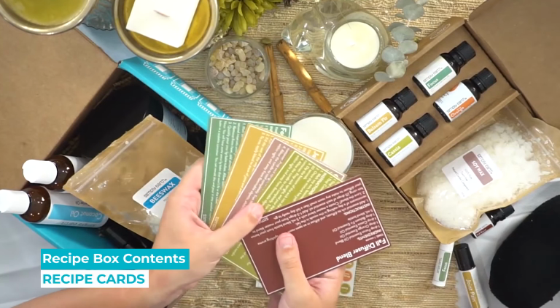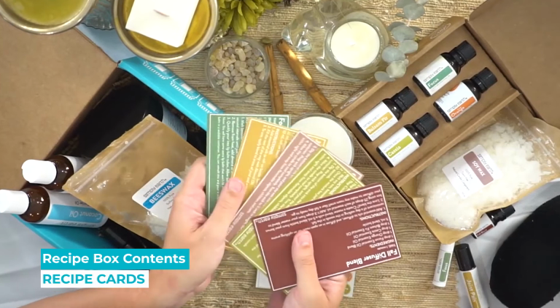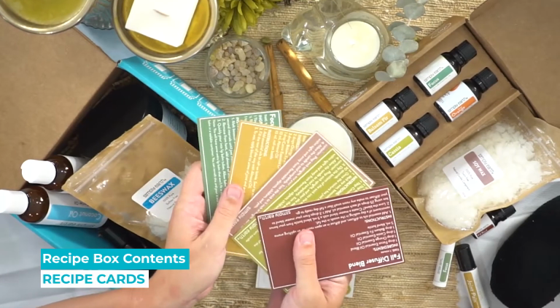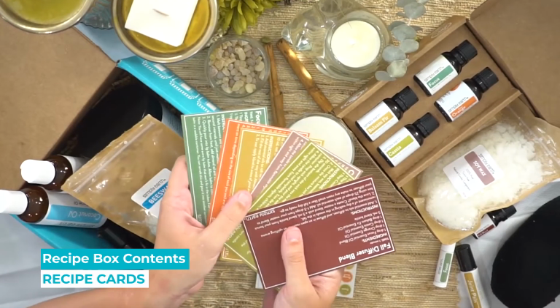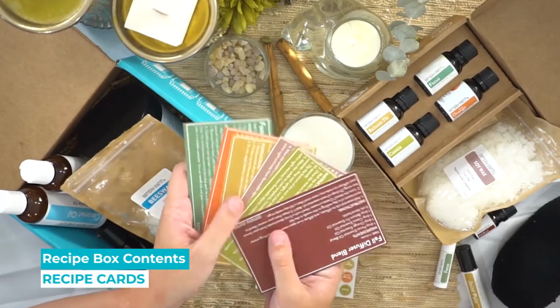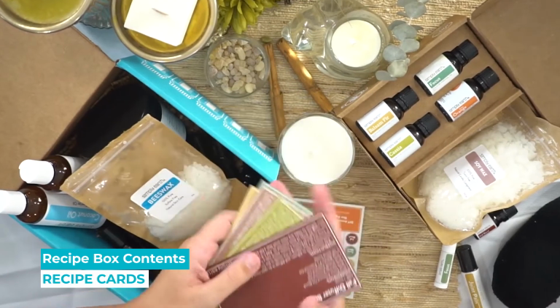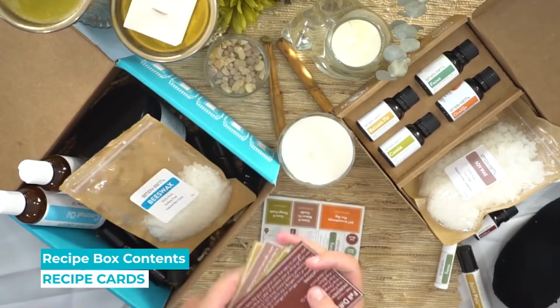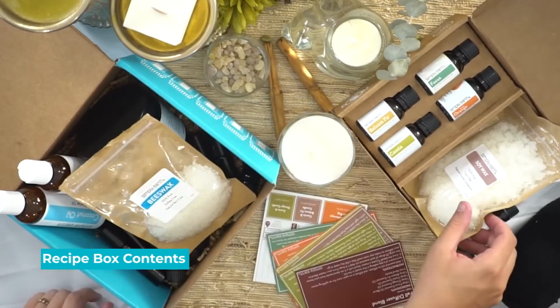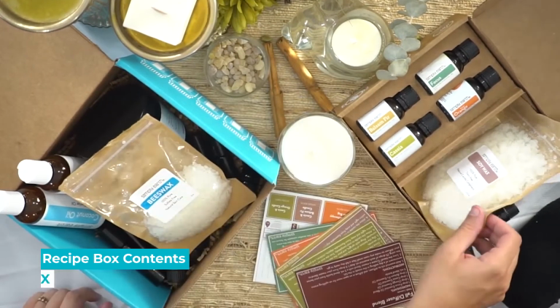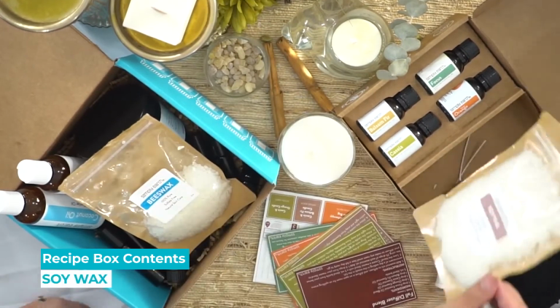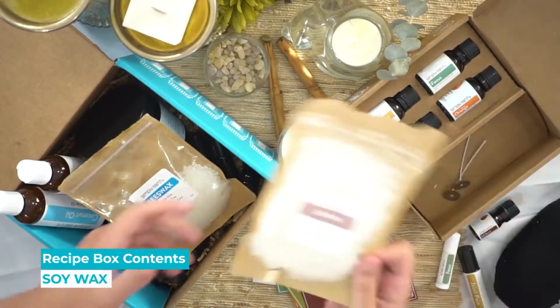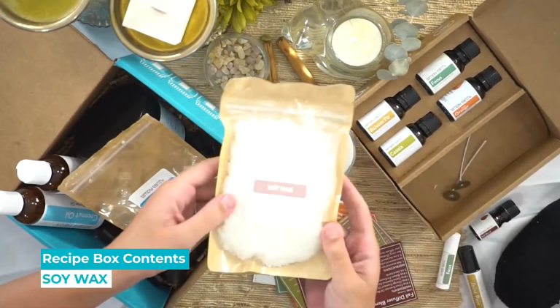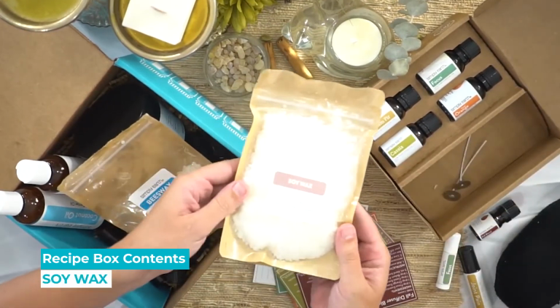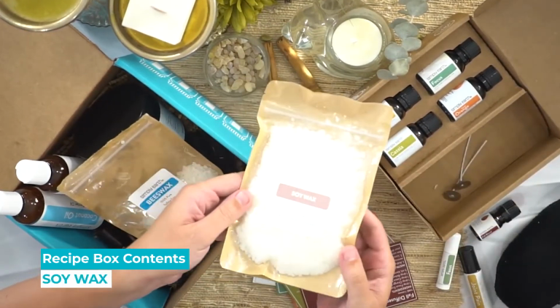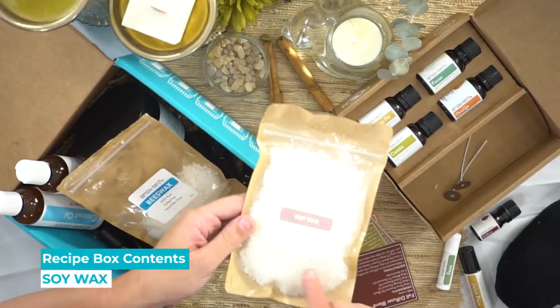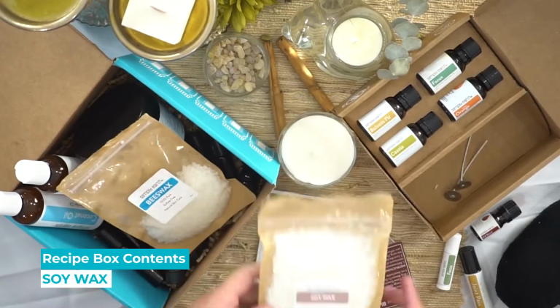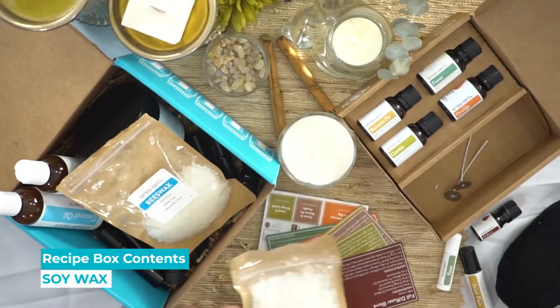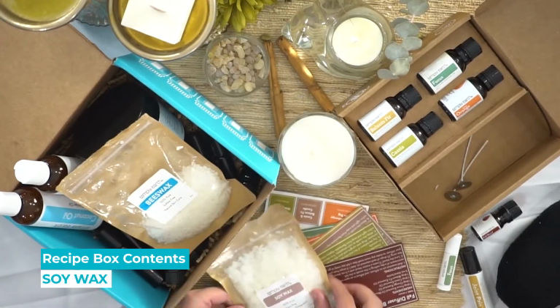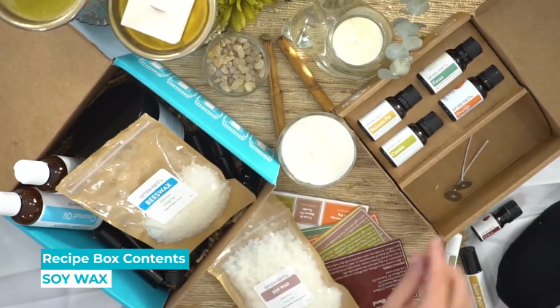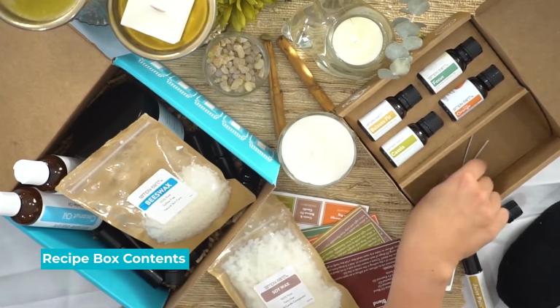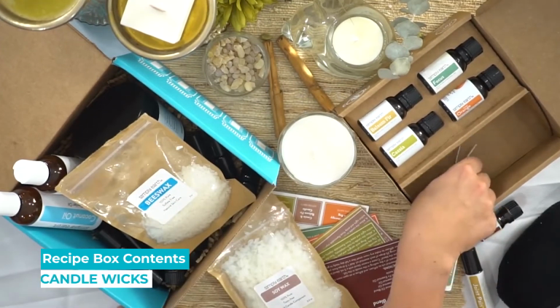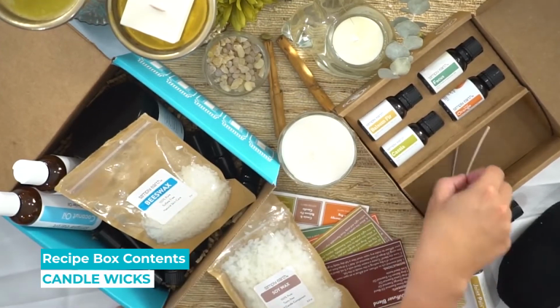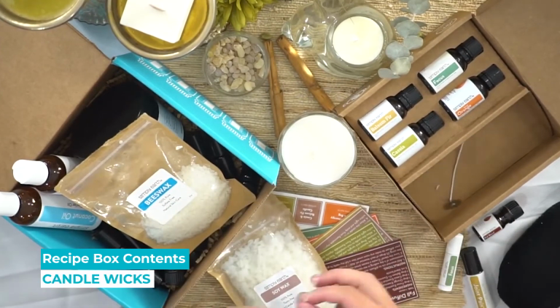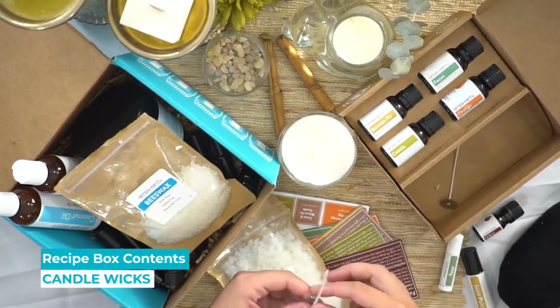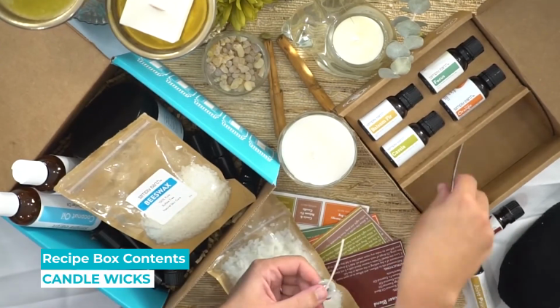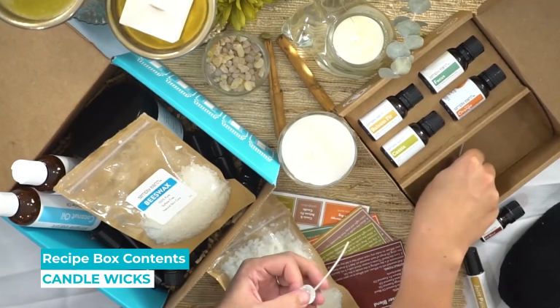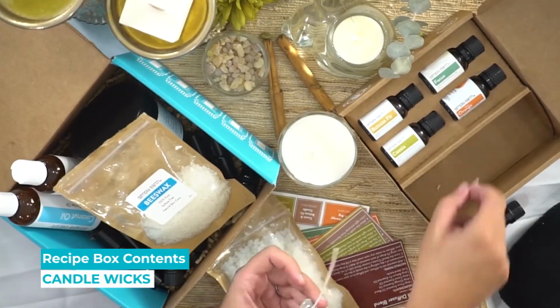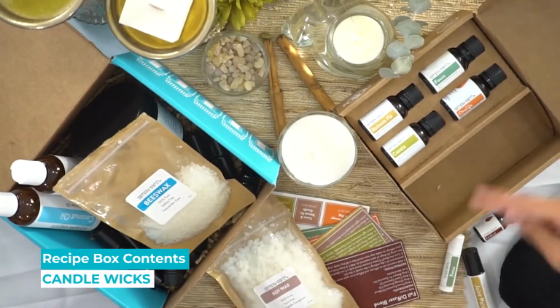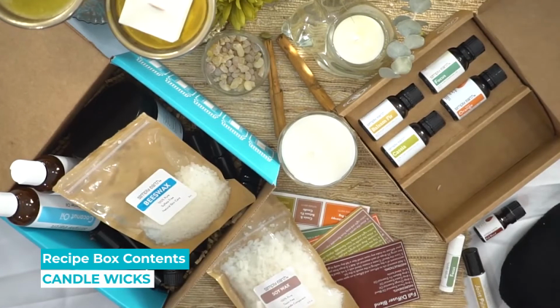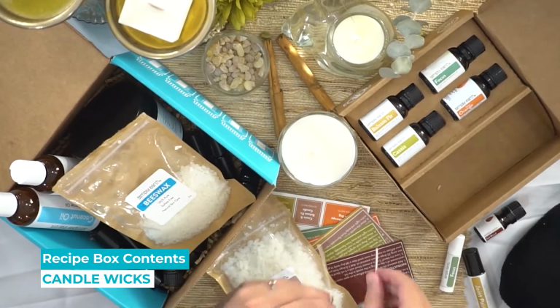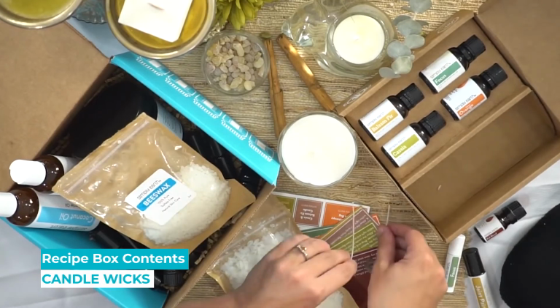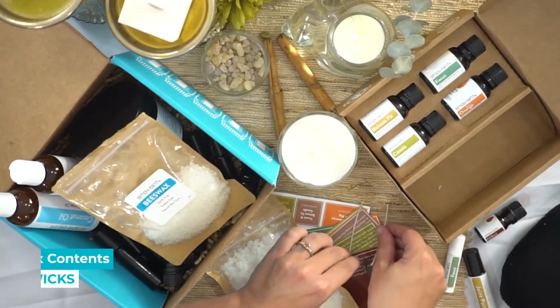Easy to follow recipe cards, soy wax to make your candles, and two wicks to make both of your candles that are in the box.